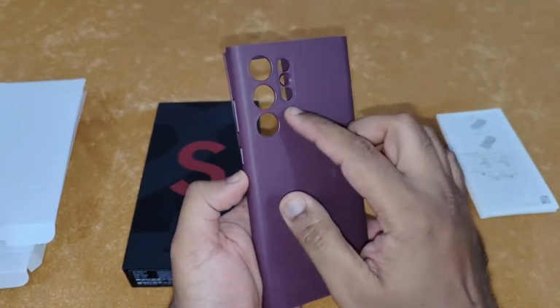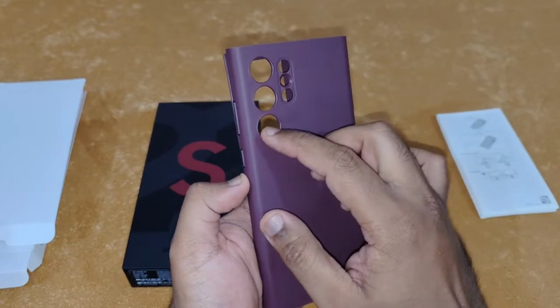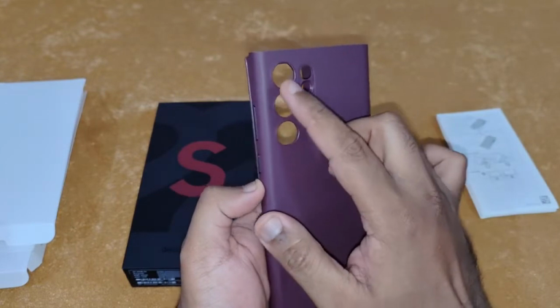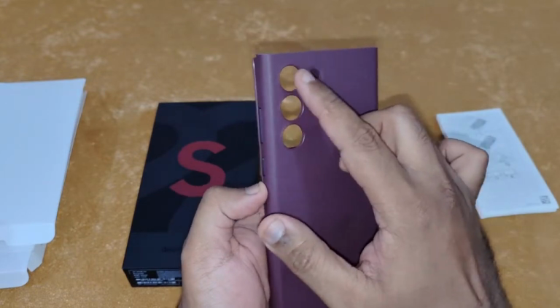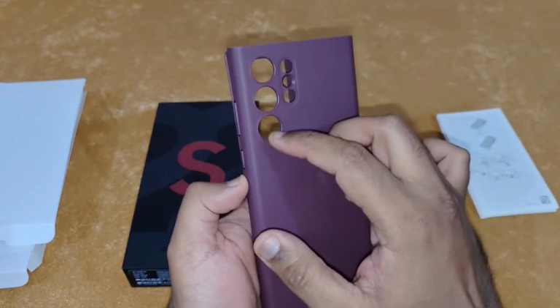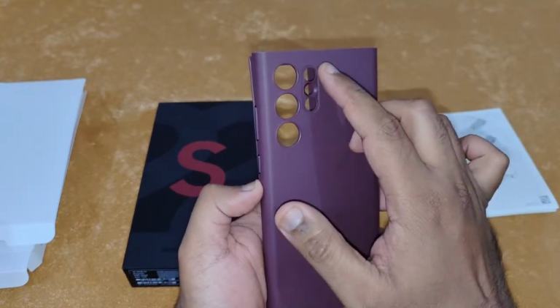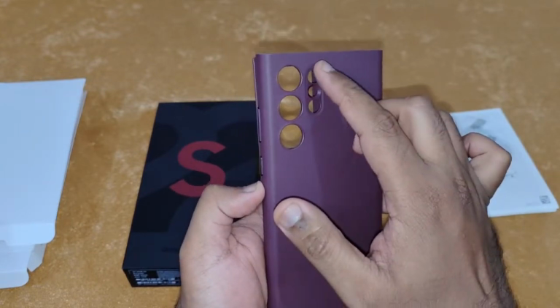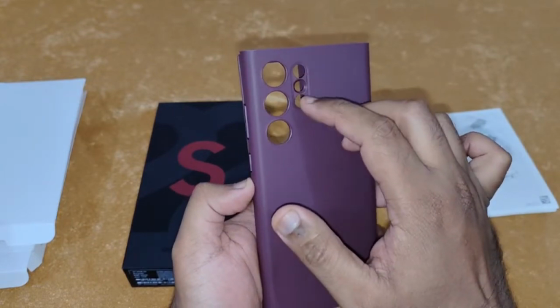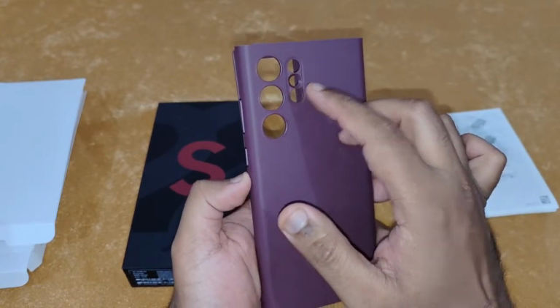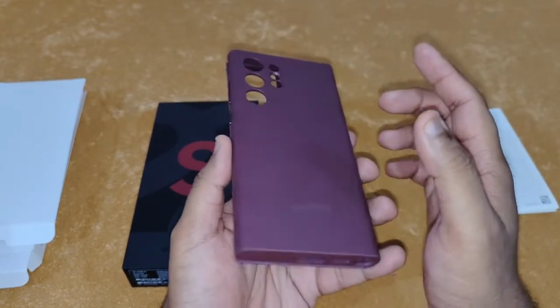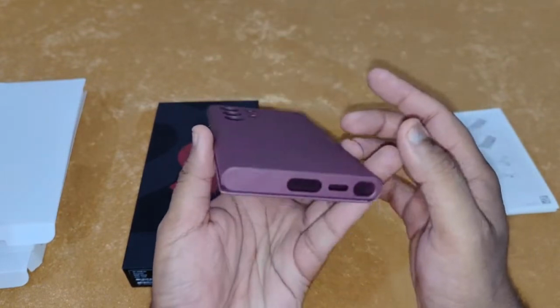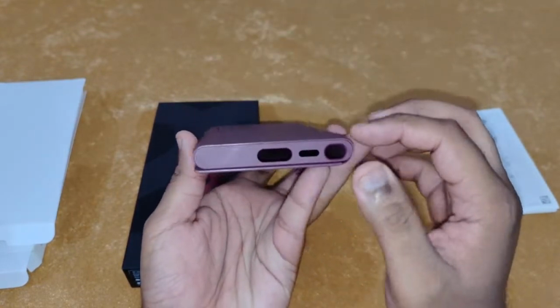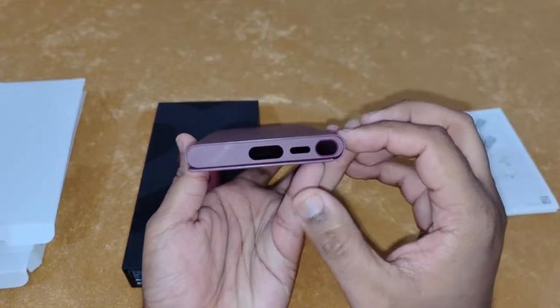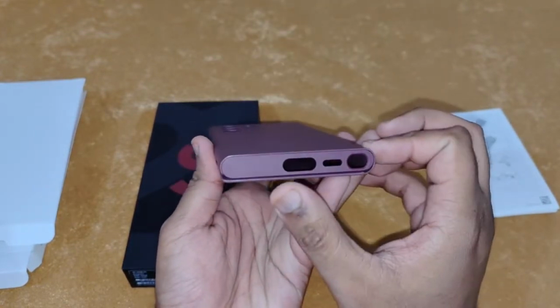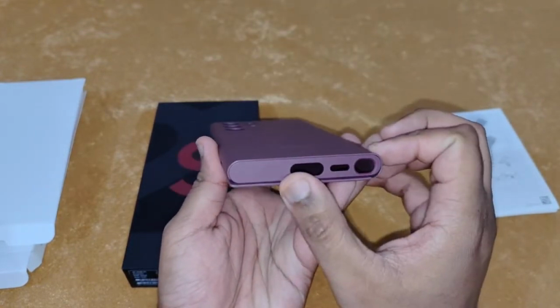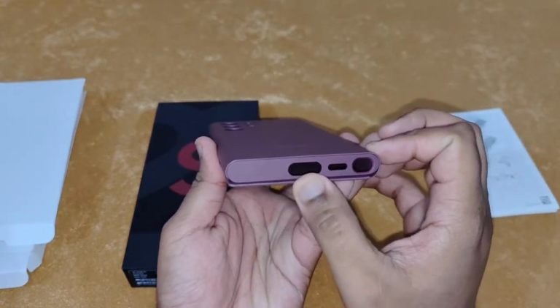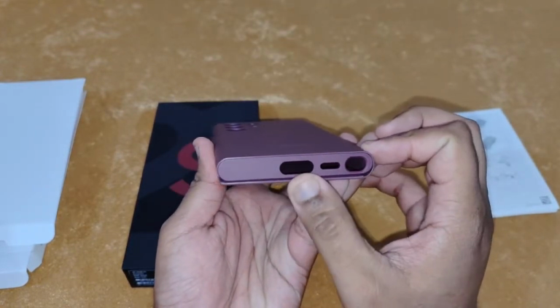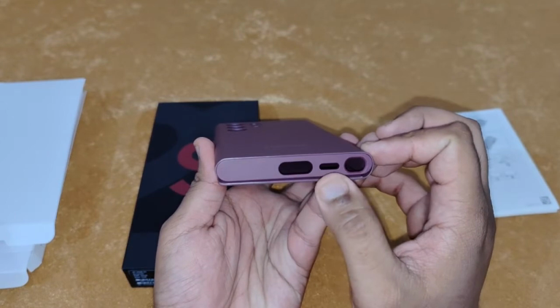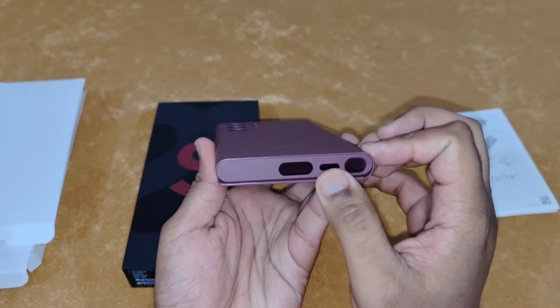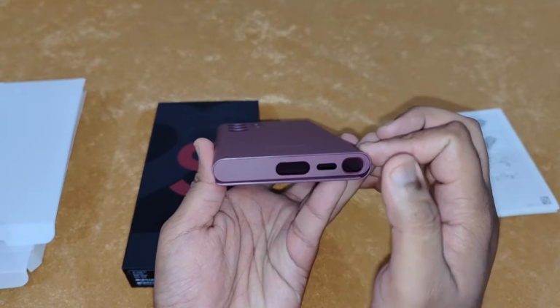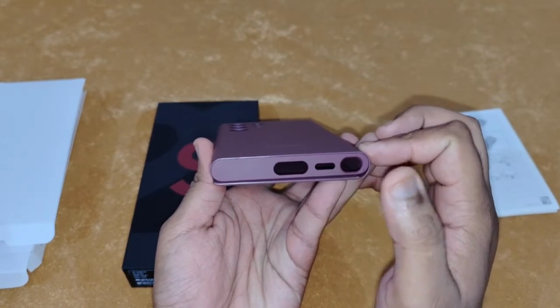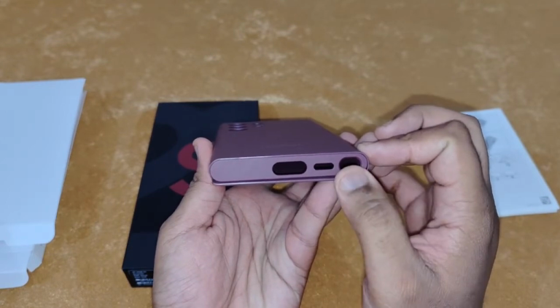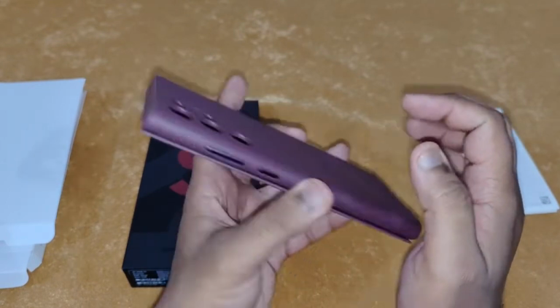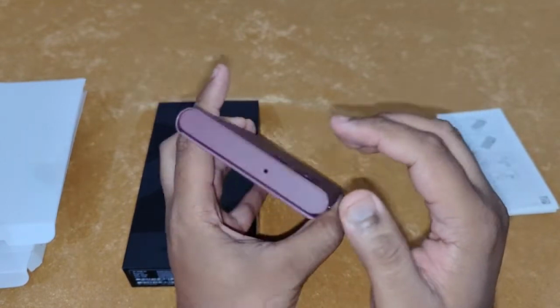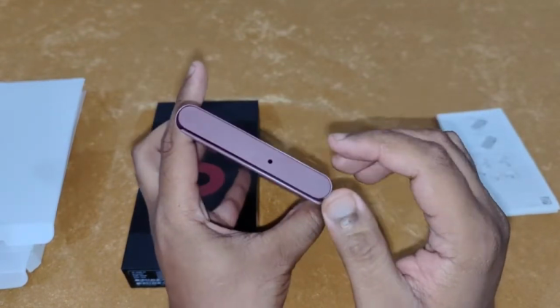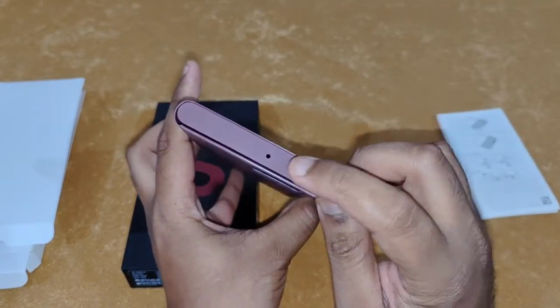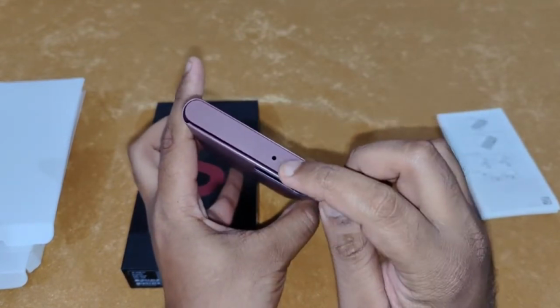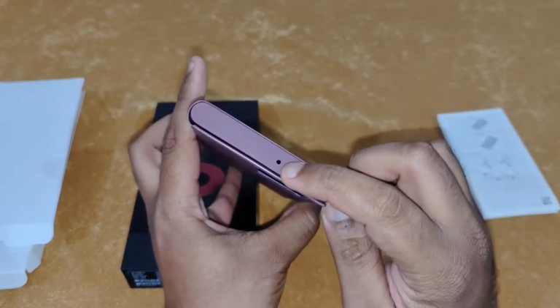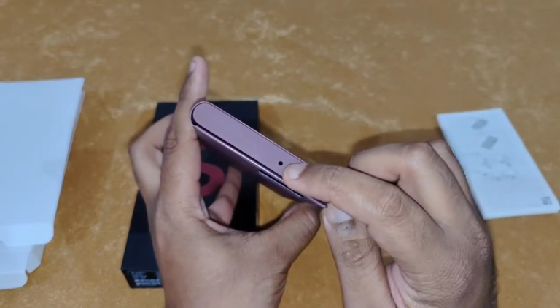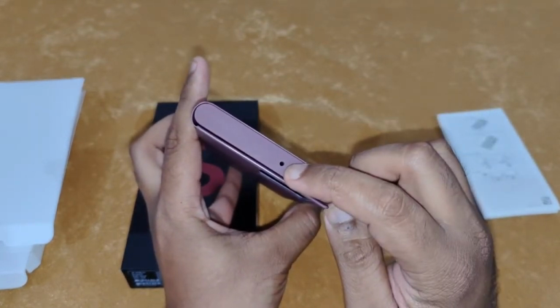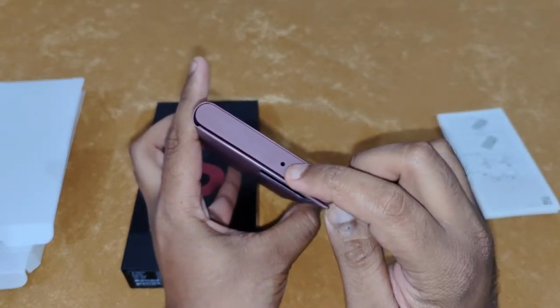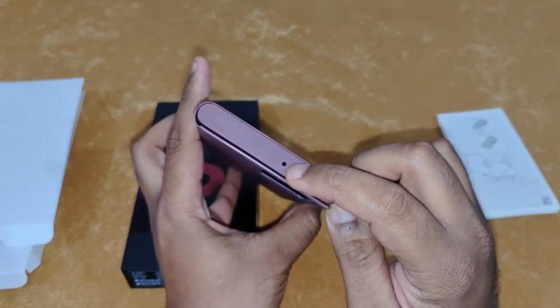You've got all the precise holes for the cameras, the flash, the laser autofocus, the Type-C port, speaker, S Pen slot, and the secondary noise cancellation mic.